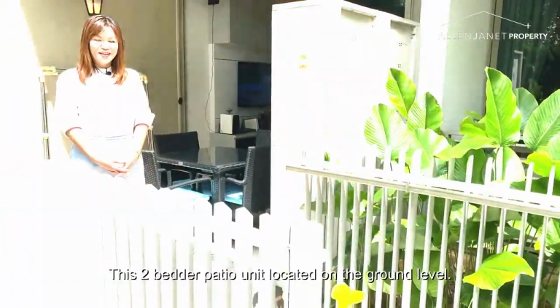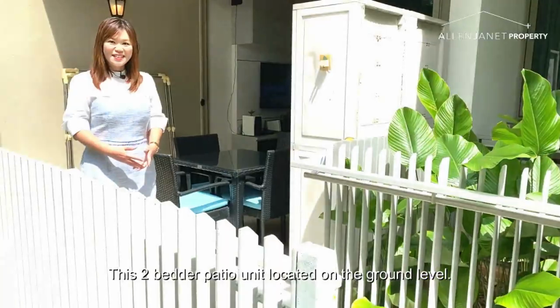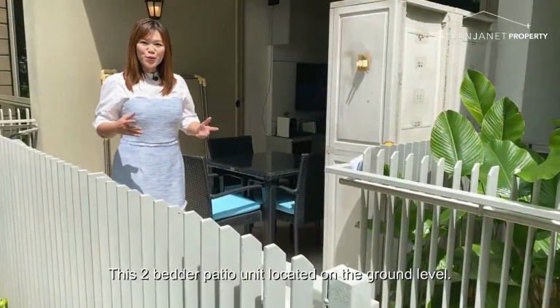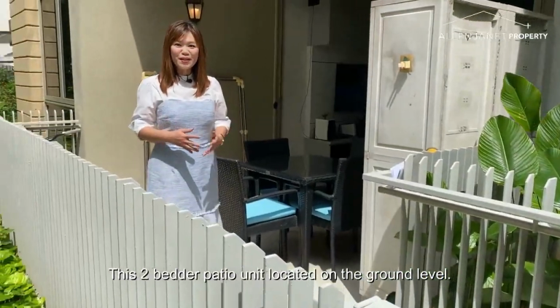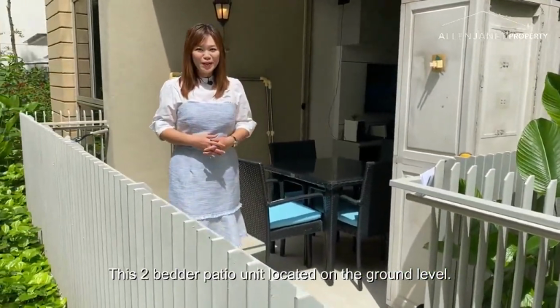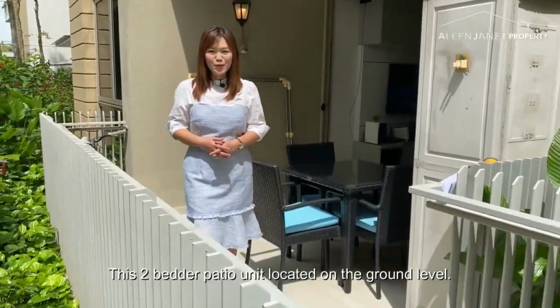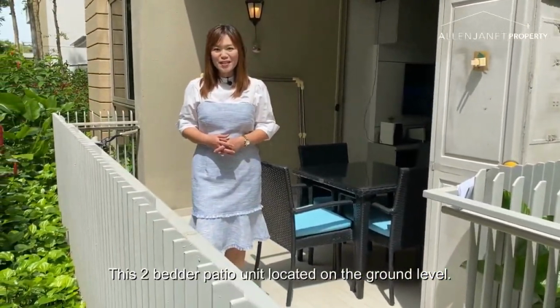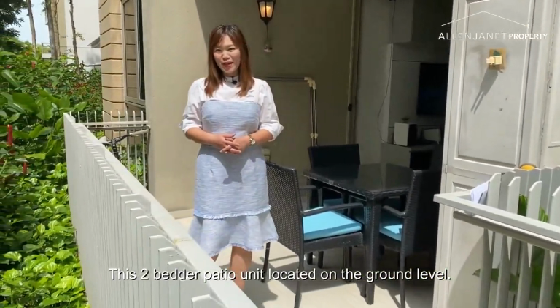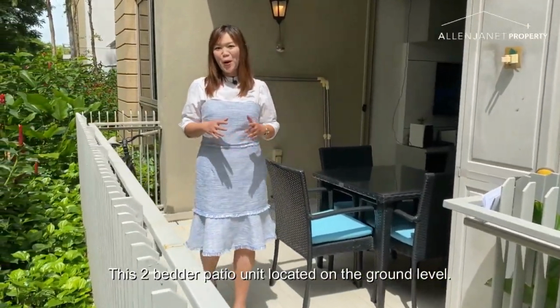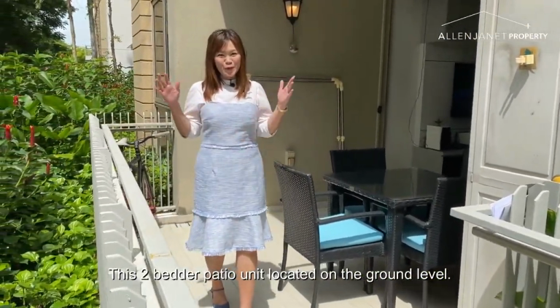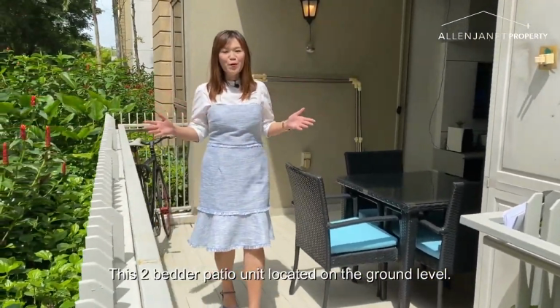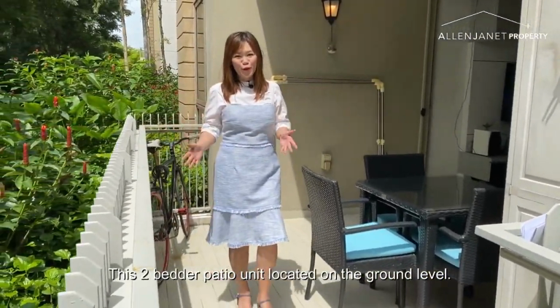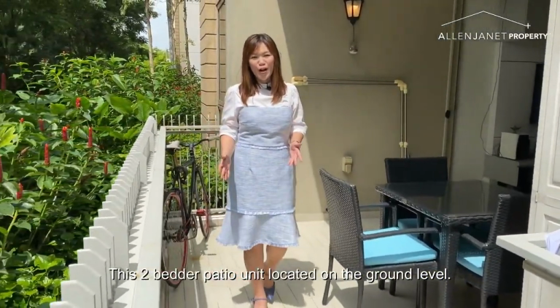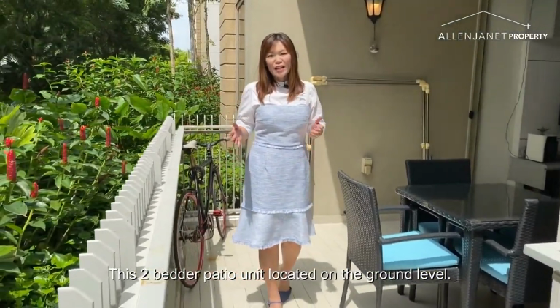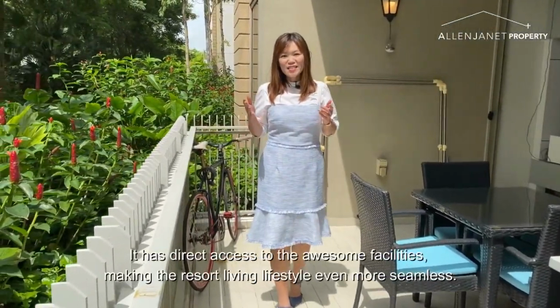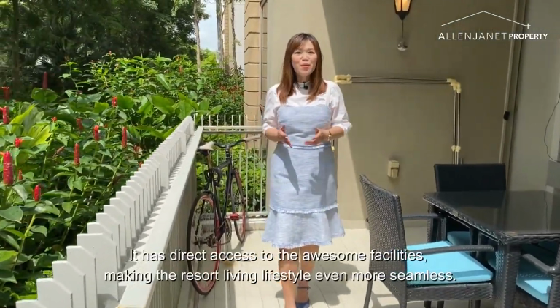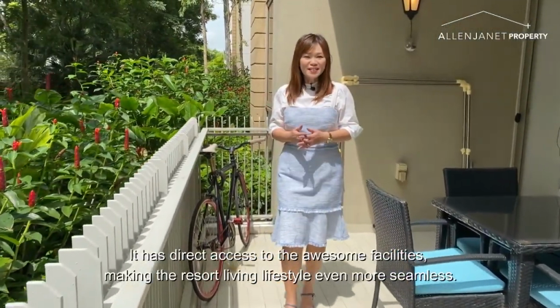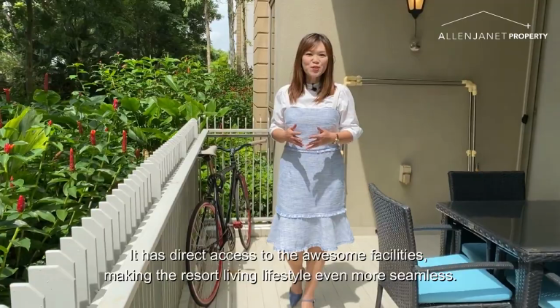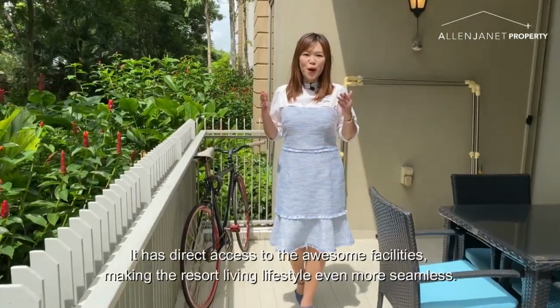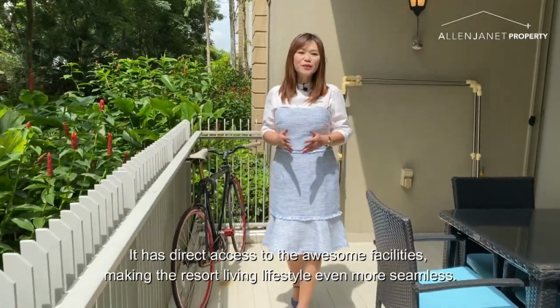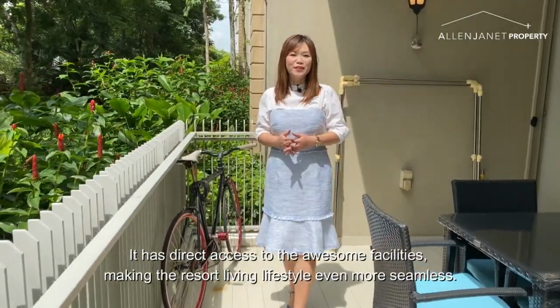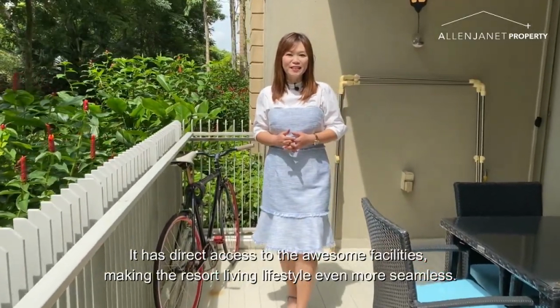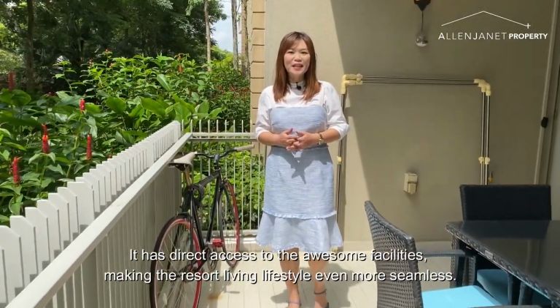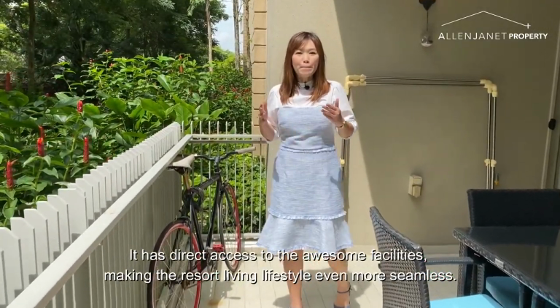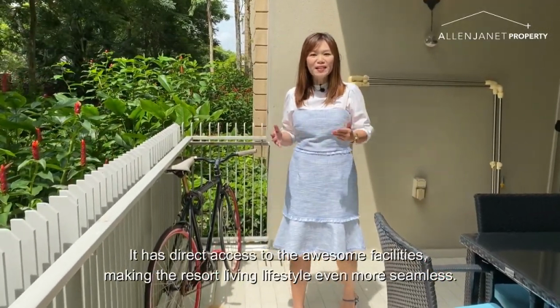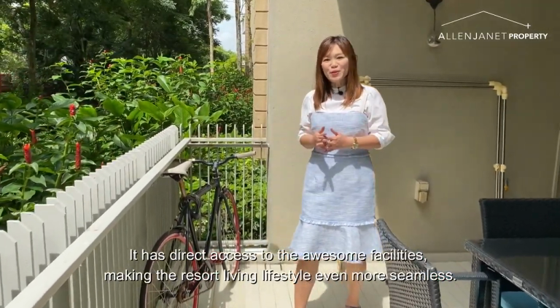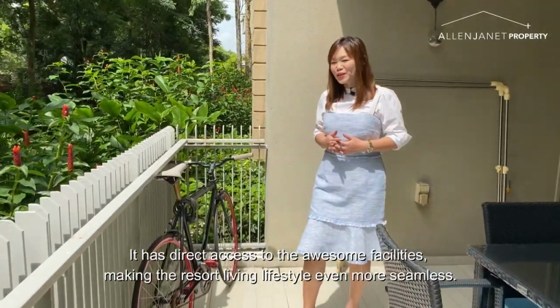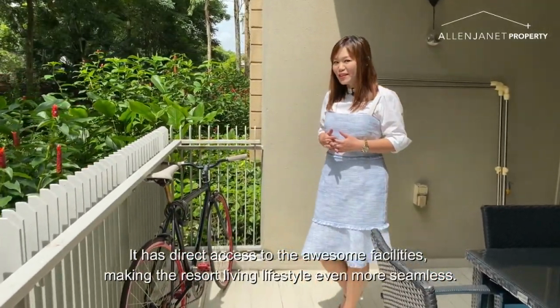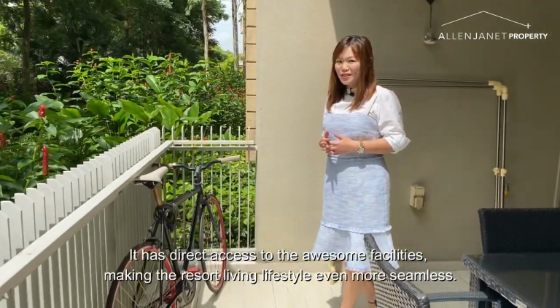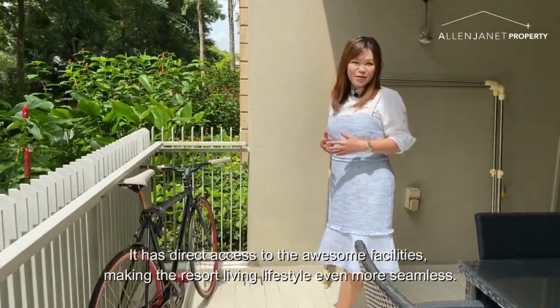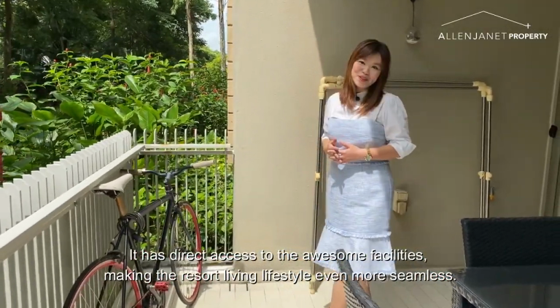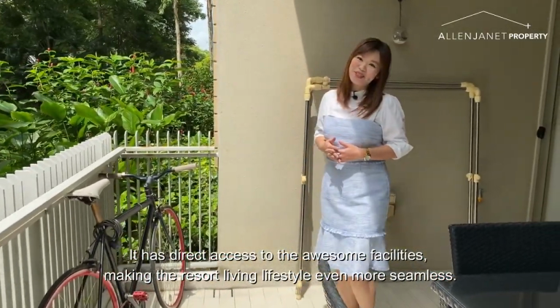This two-bedded patio unit is located on the ground floor. It has direct access to the awesome facilities, making the resort living lifestyle even more immersive.